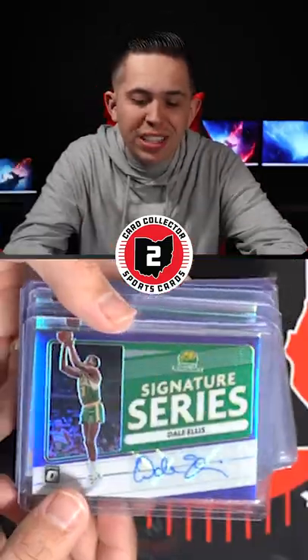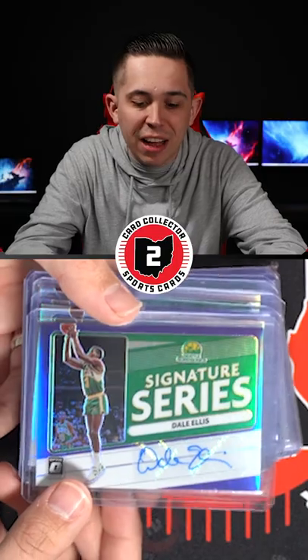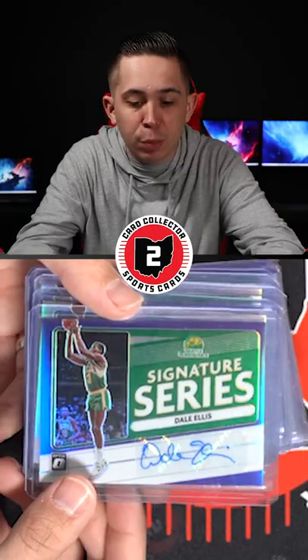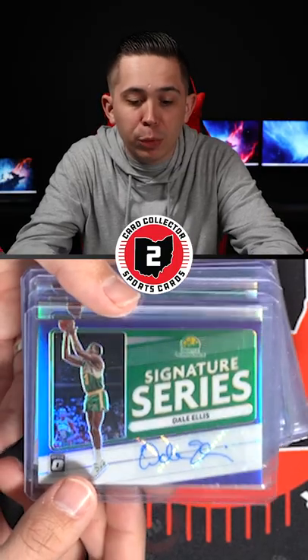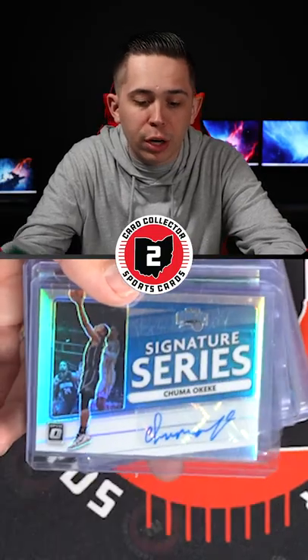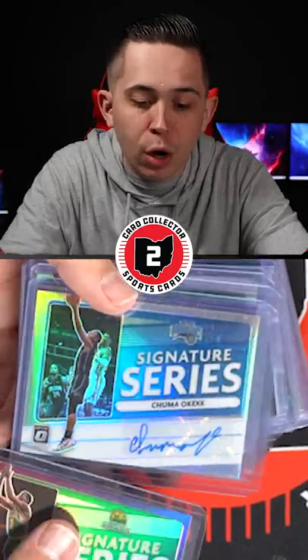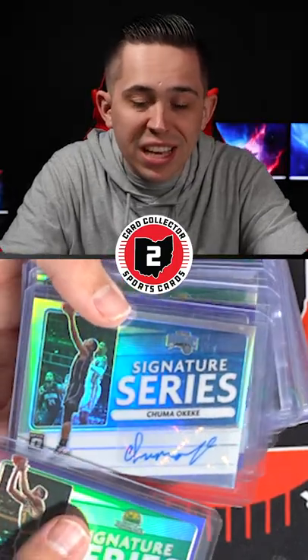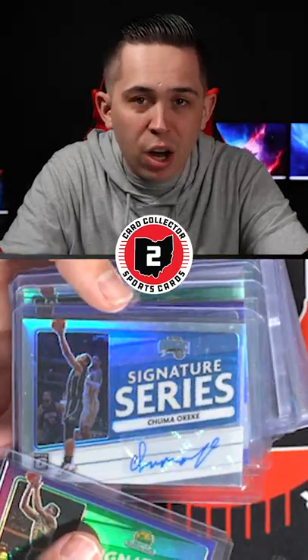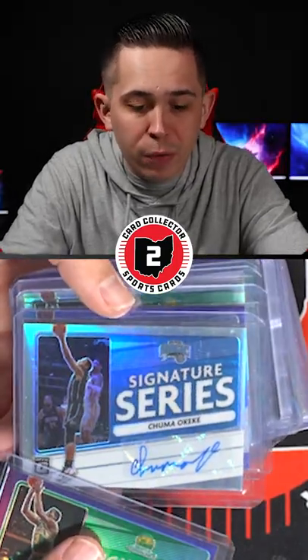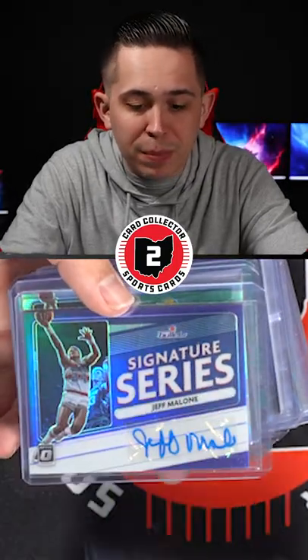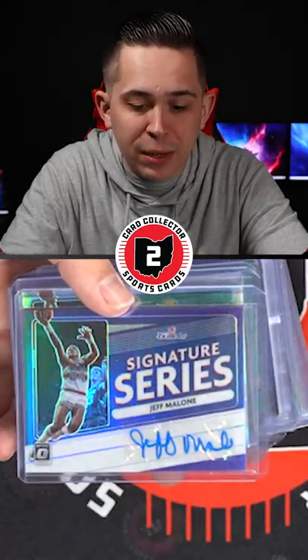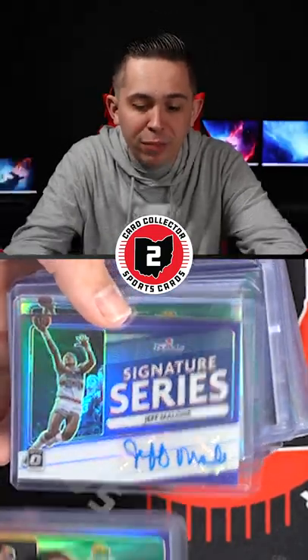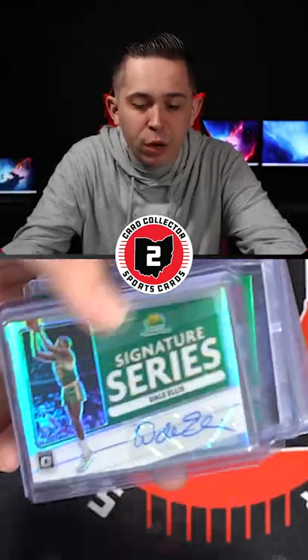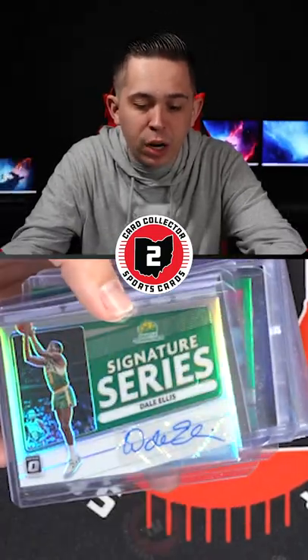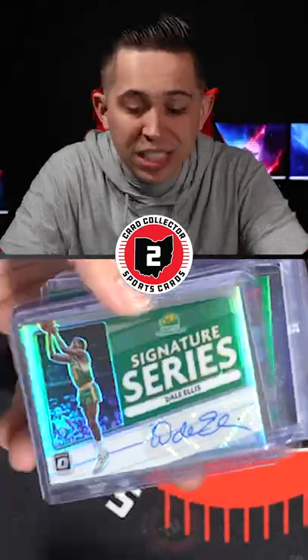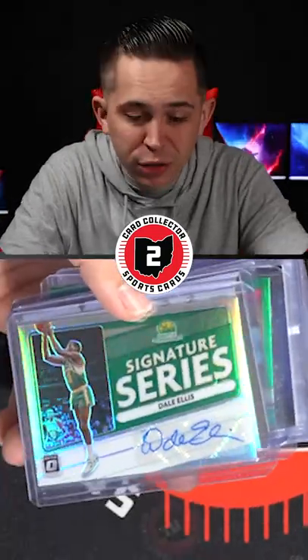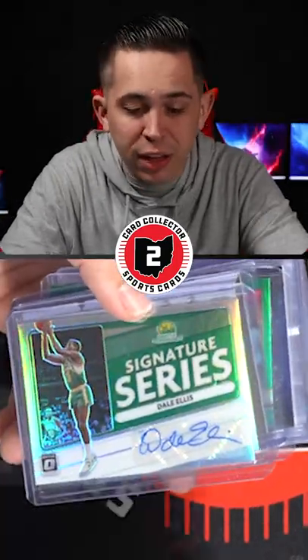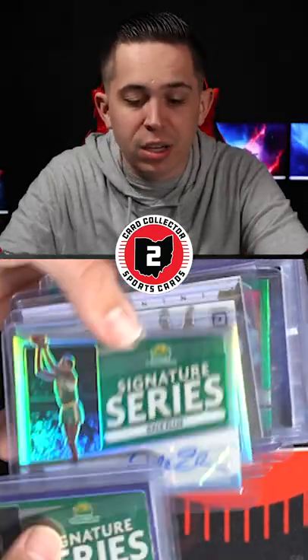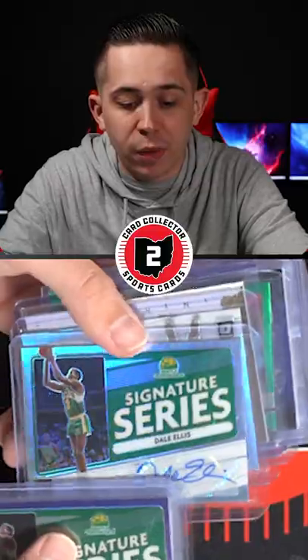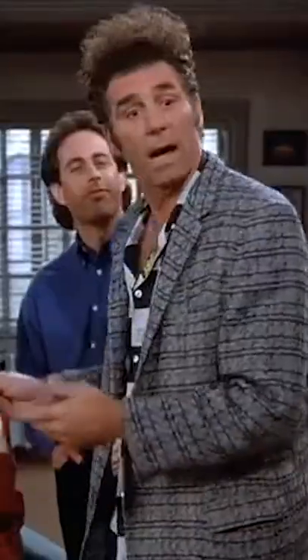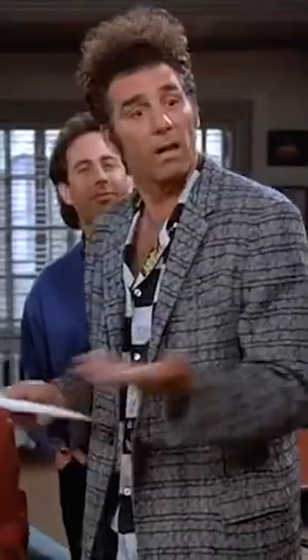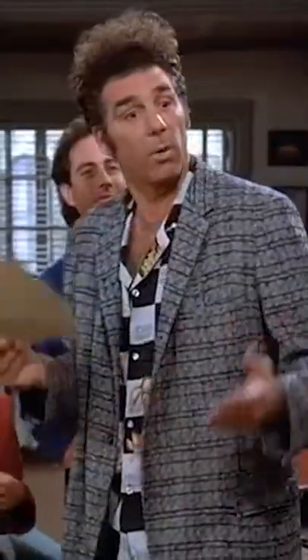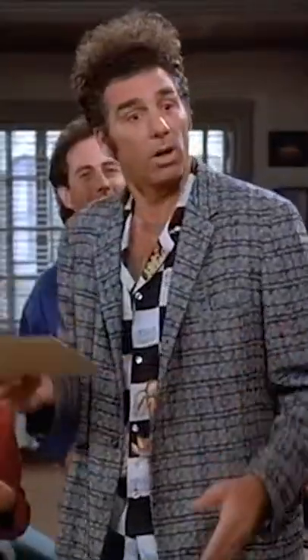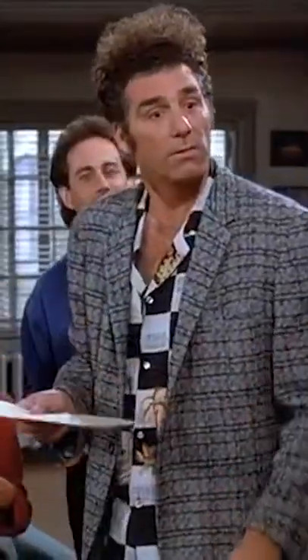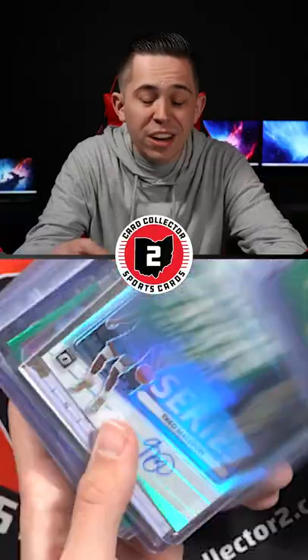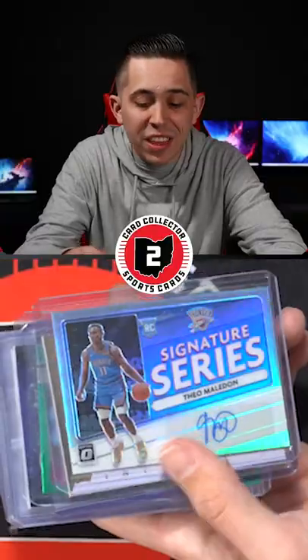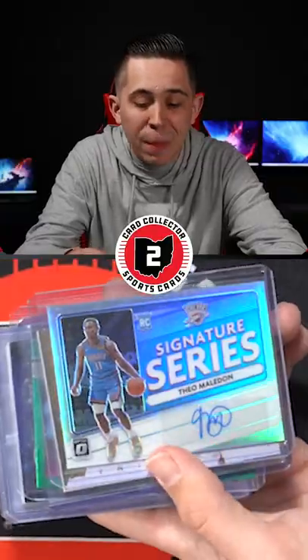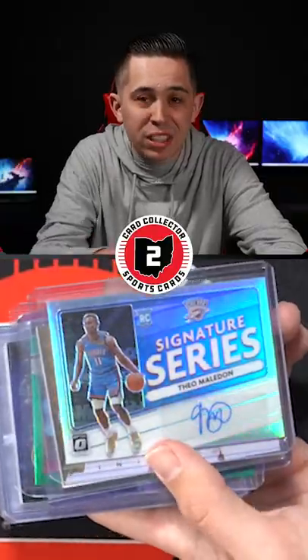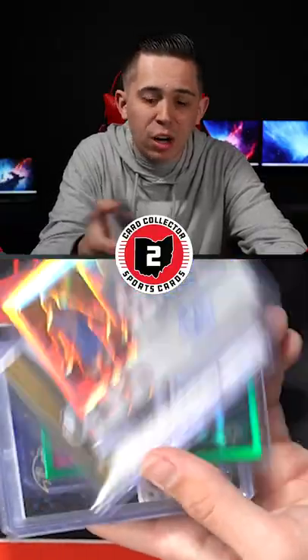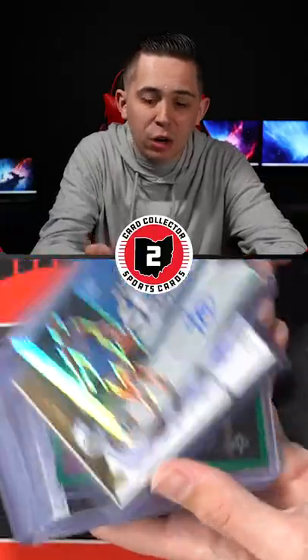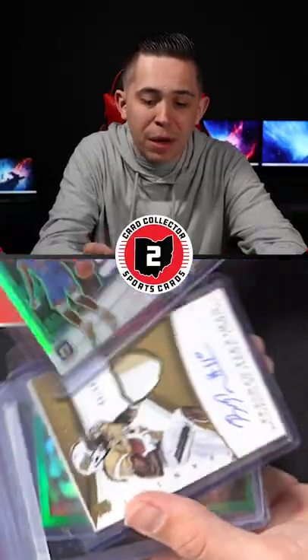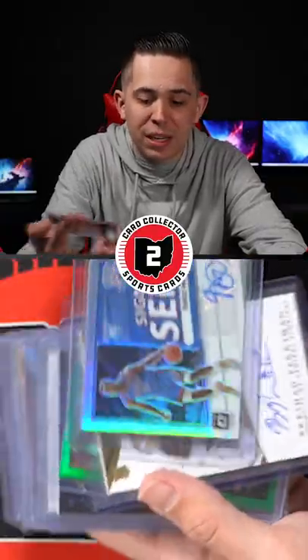You got a Dale Ellis Purple Auto, an Okiki Auto from Optic, a Jeff Malone Auto, another Dale Ellis Auto, and a Theo Maladon Auto from Optic.